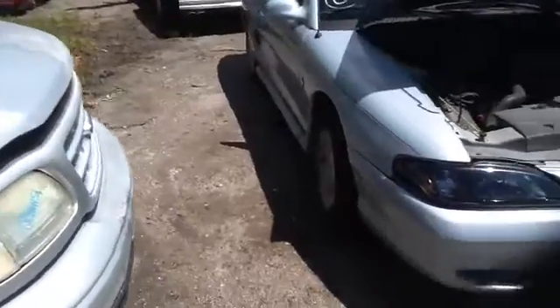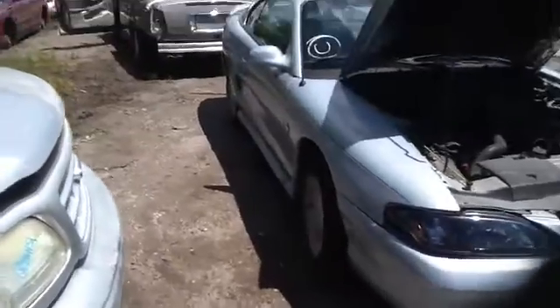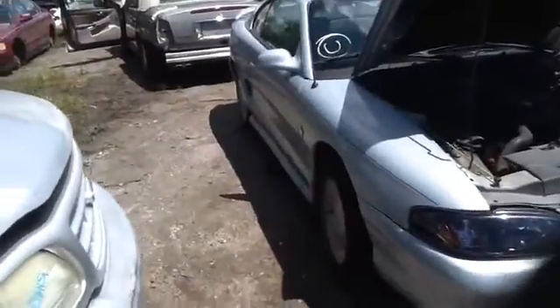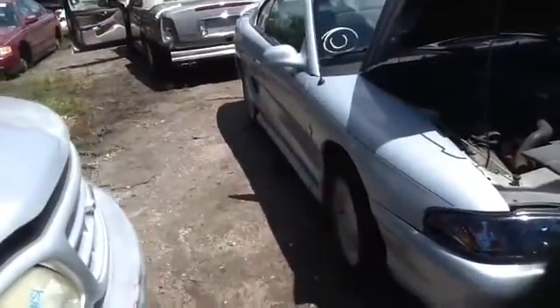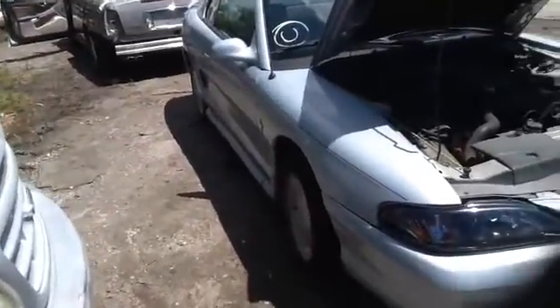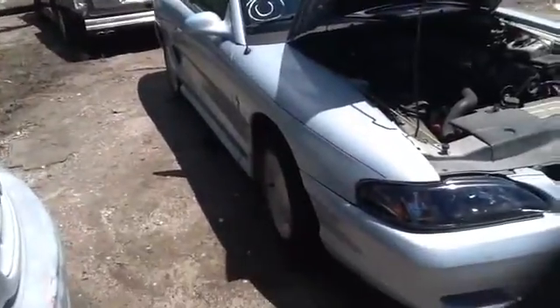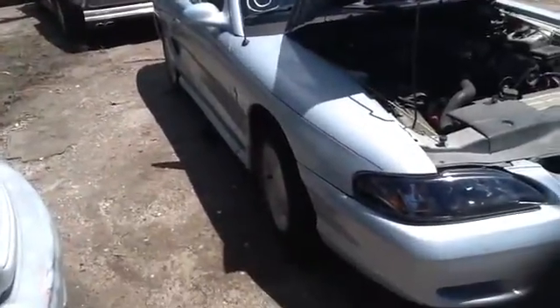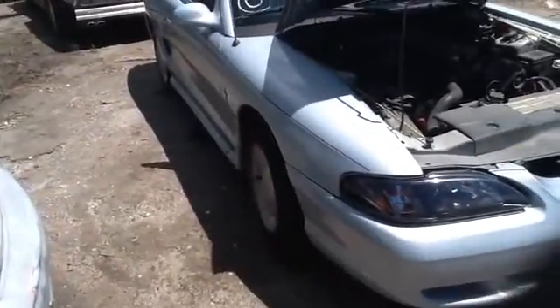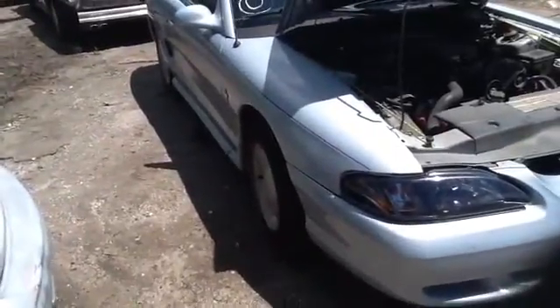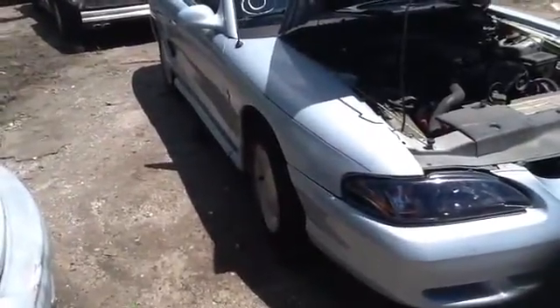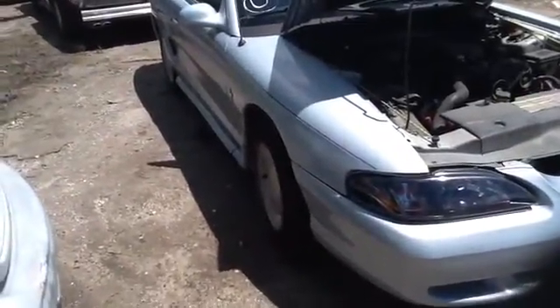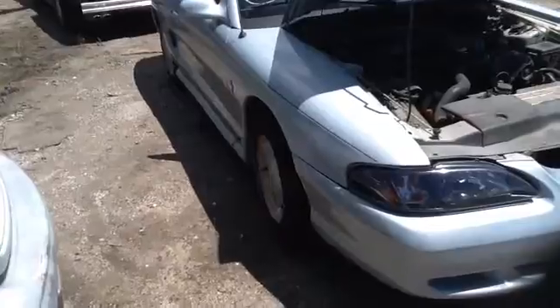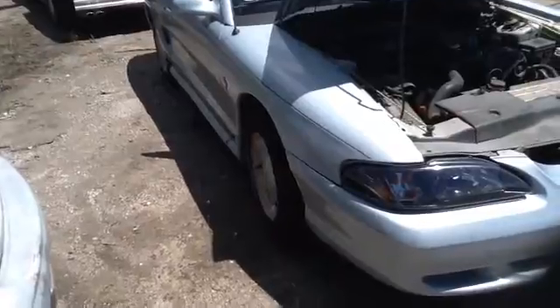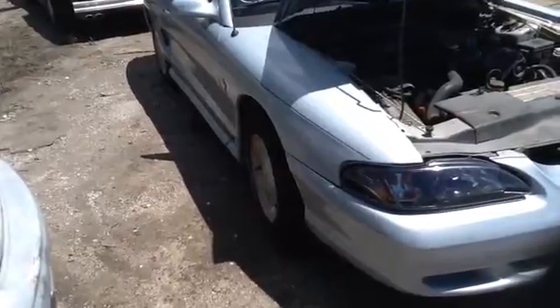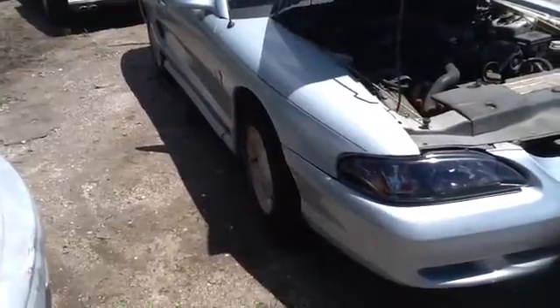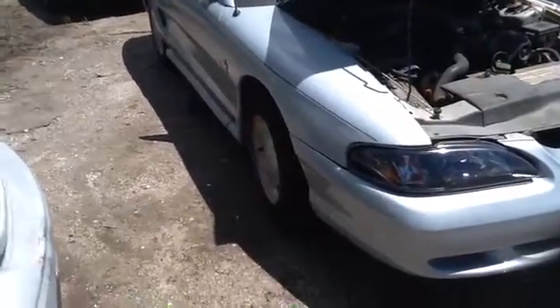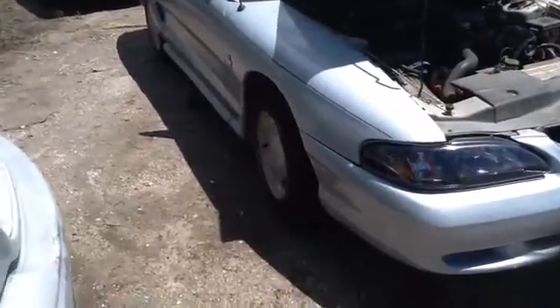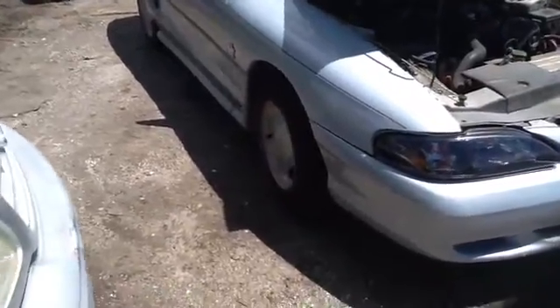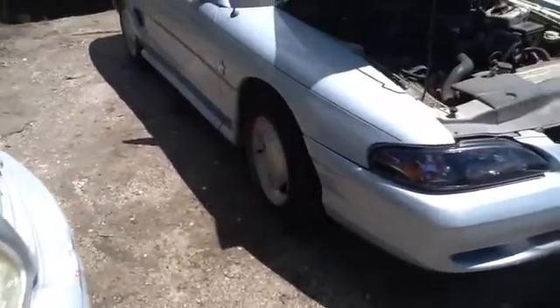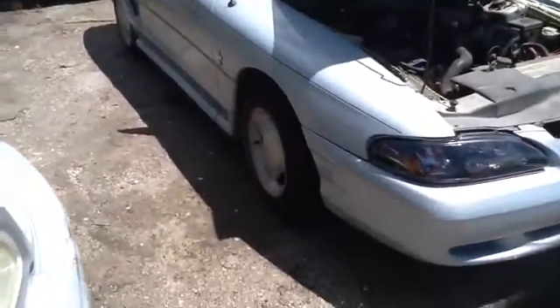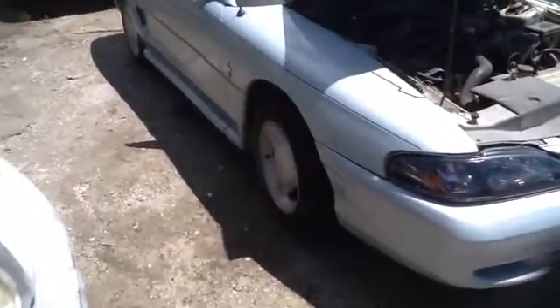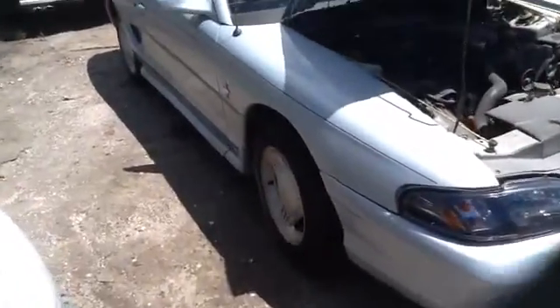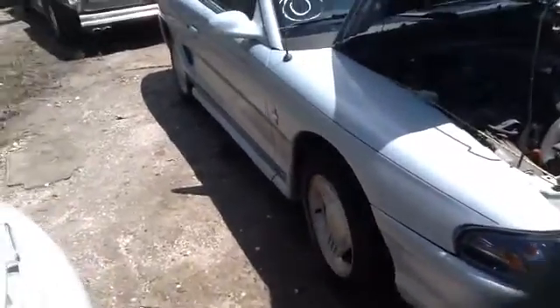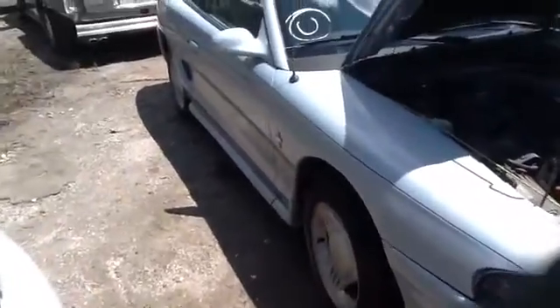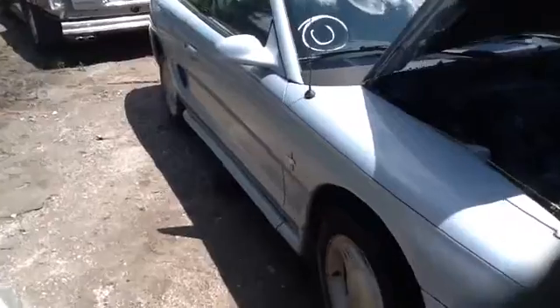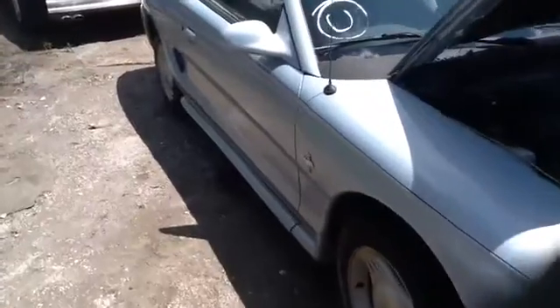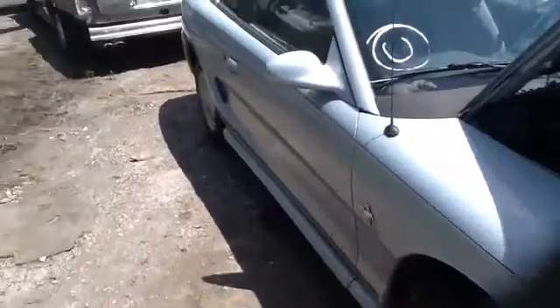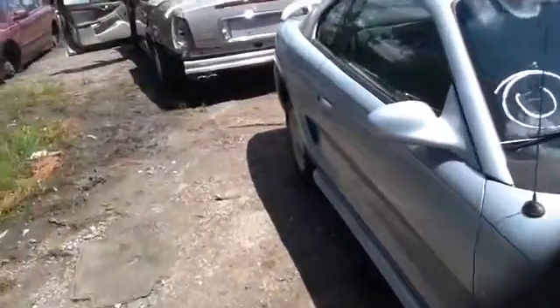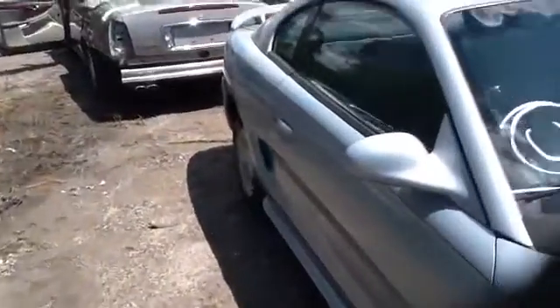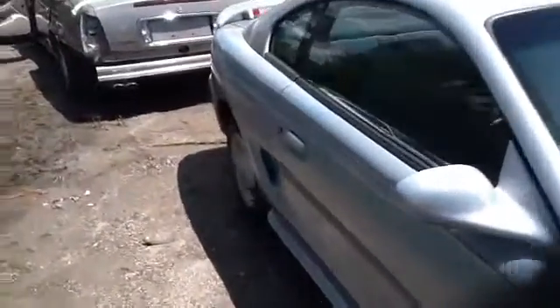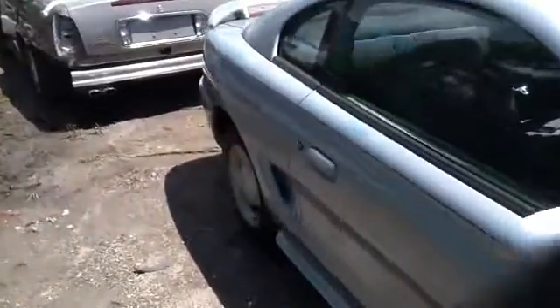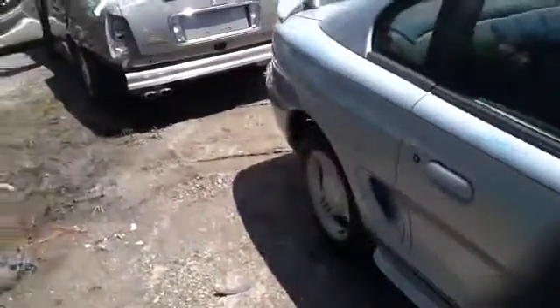We're here with a 1995 Ford Mustang, stock number 15H49 with a 3.8. See here, nice clean passenger side fender, passenger door, quarter panel as well.